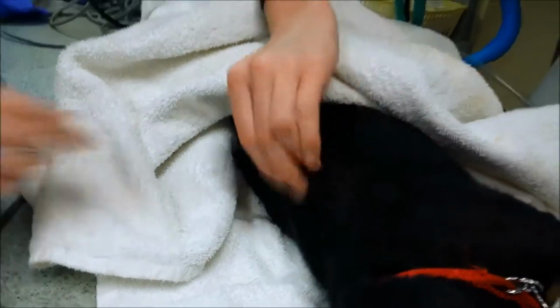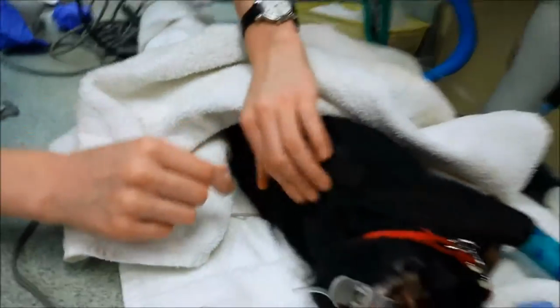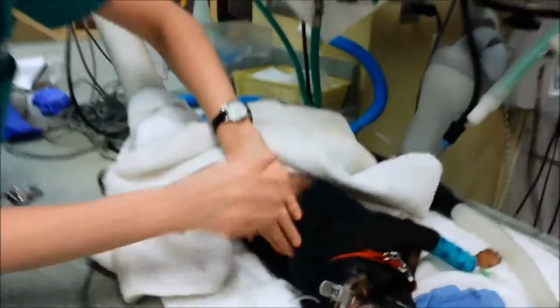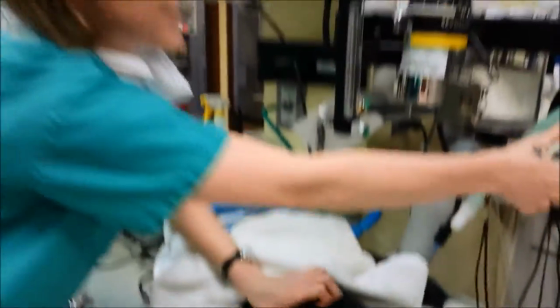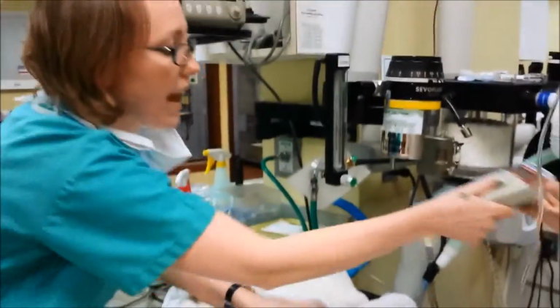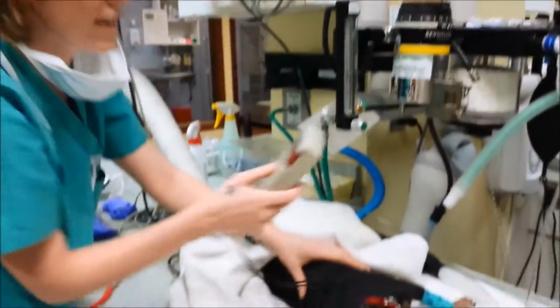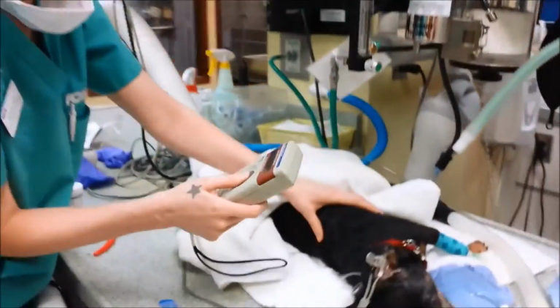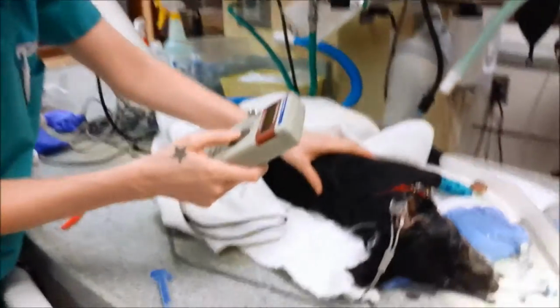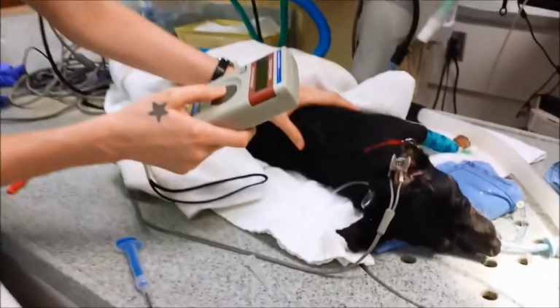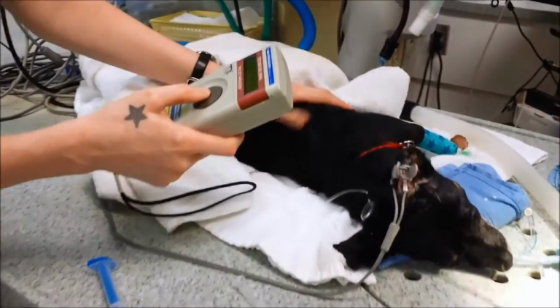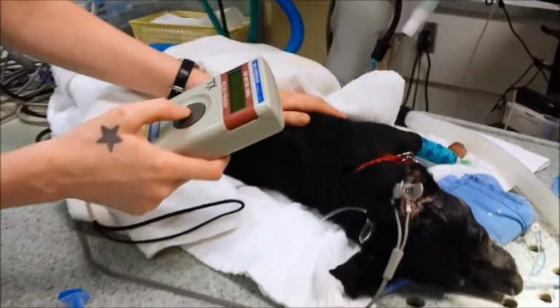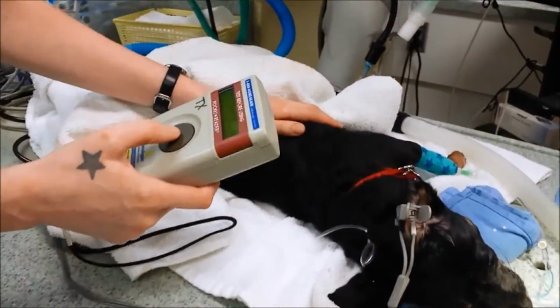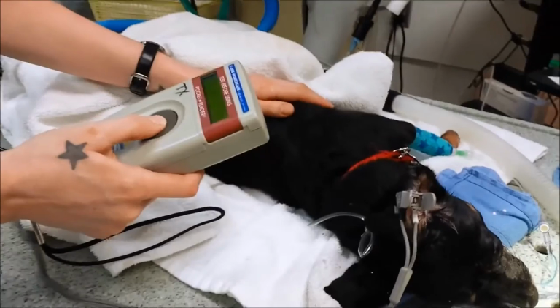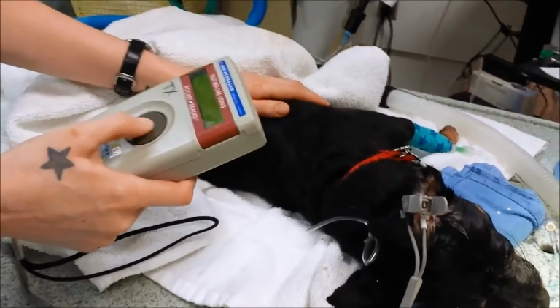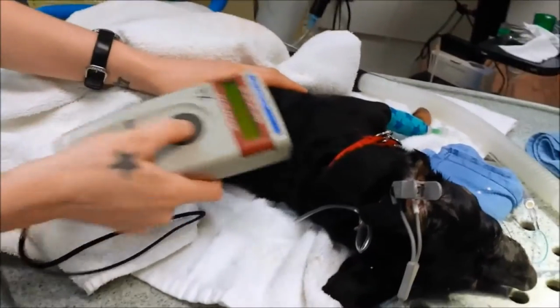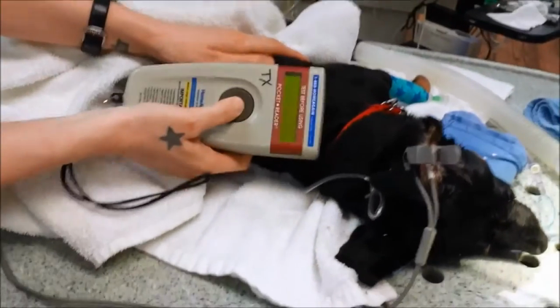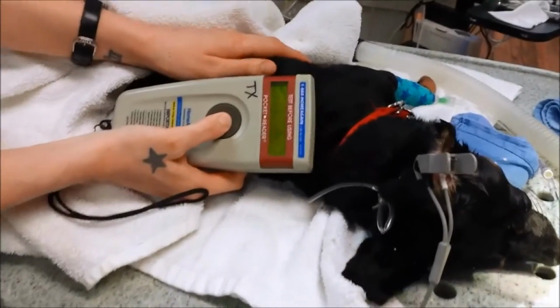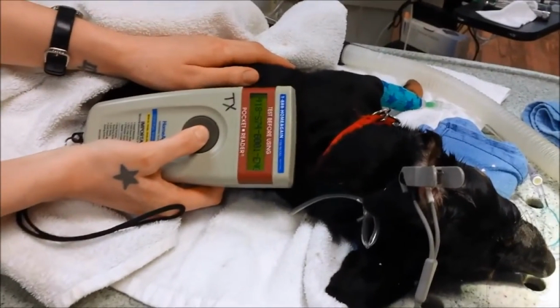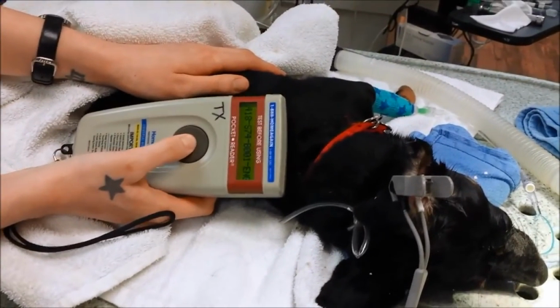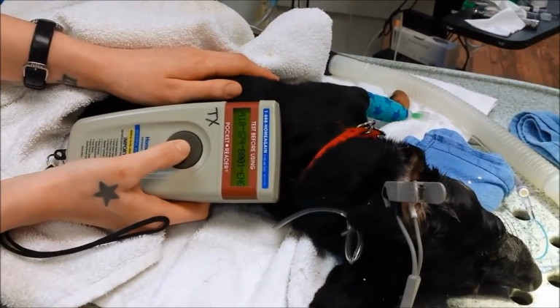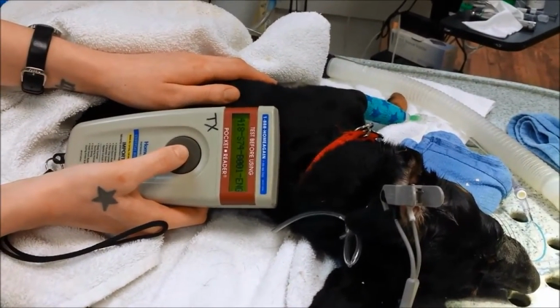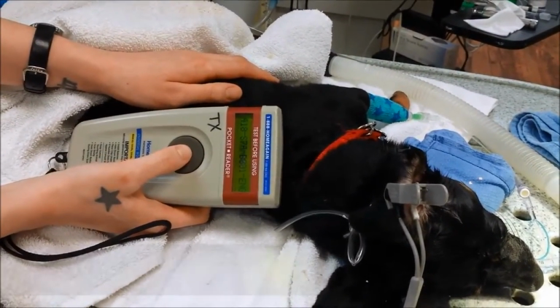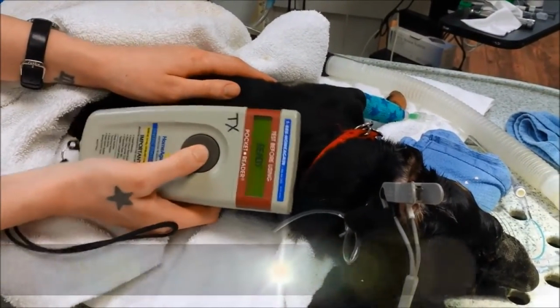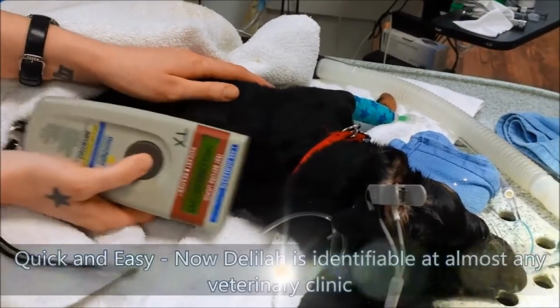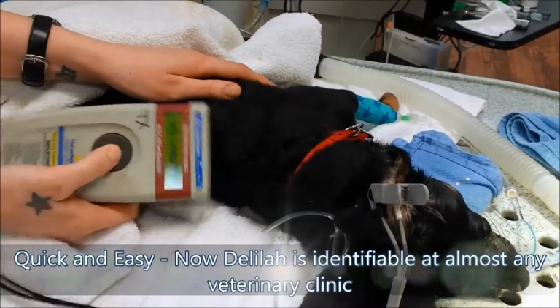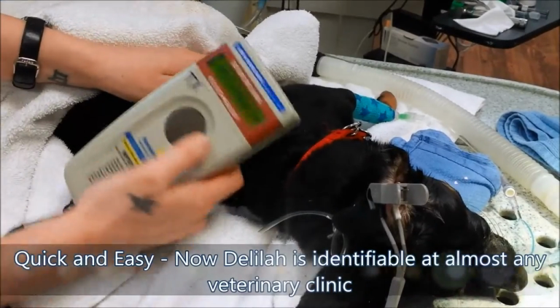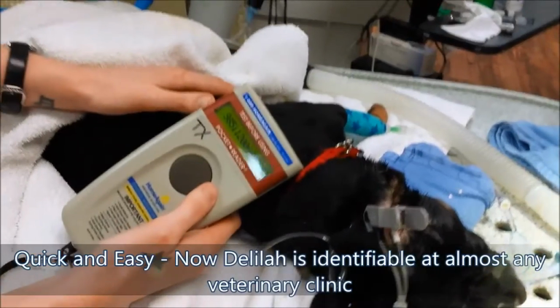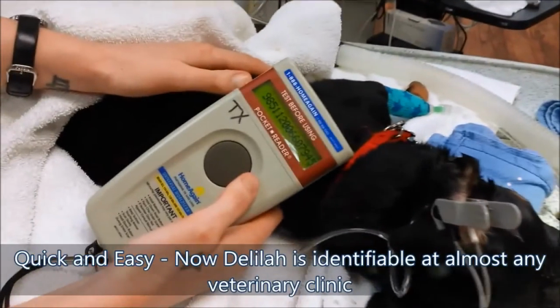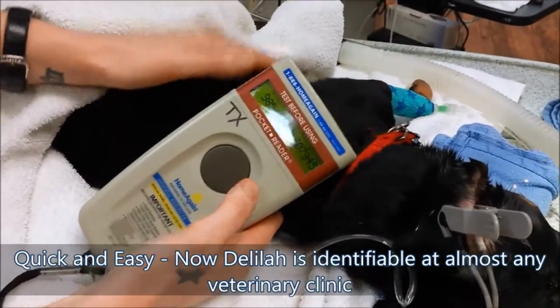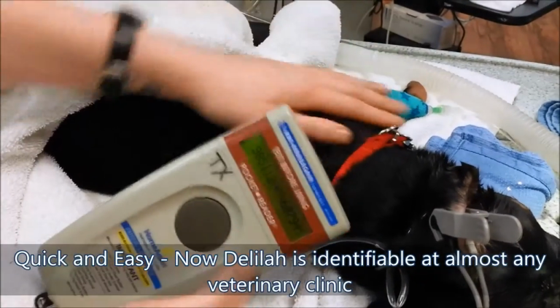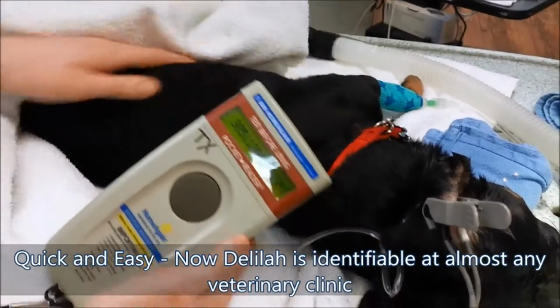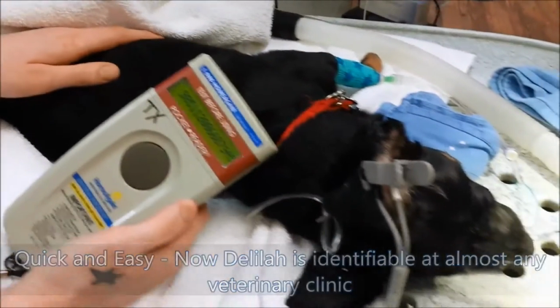Now I'm going to scan that area just to make sure it's in. There's our microchip number, and Delilah's a little bit safer.